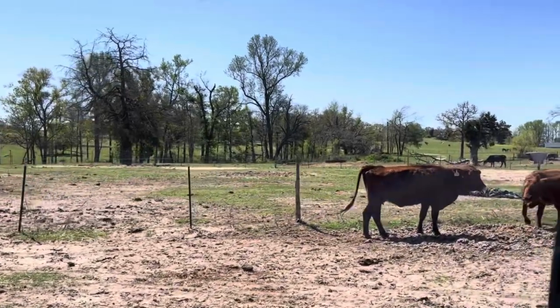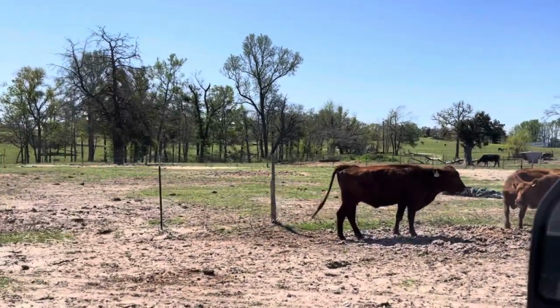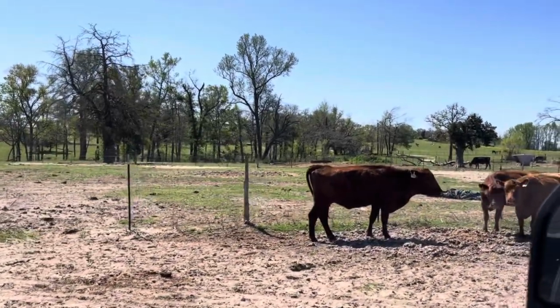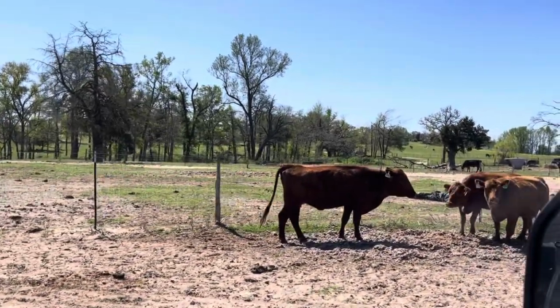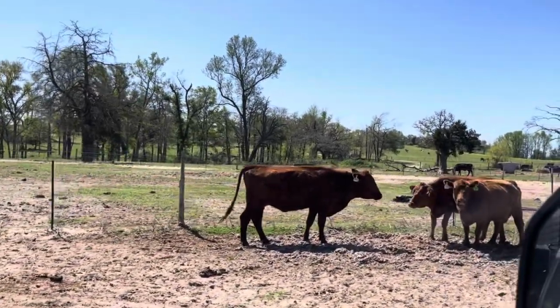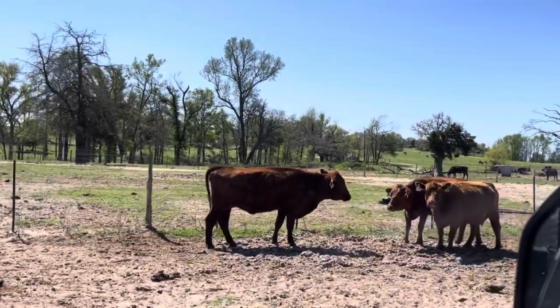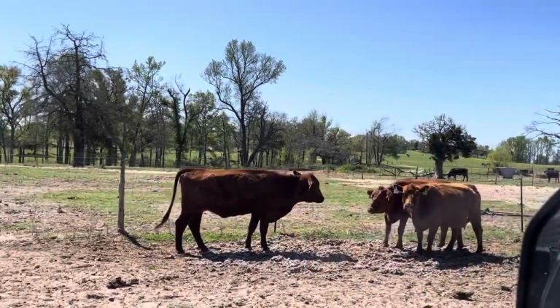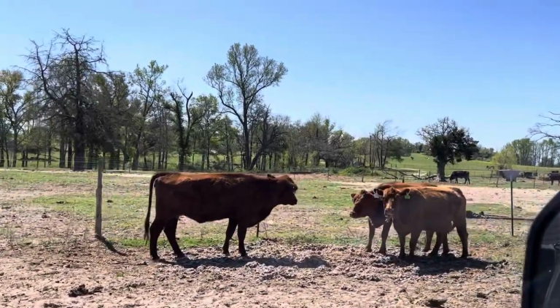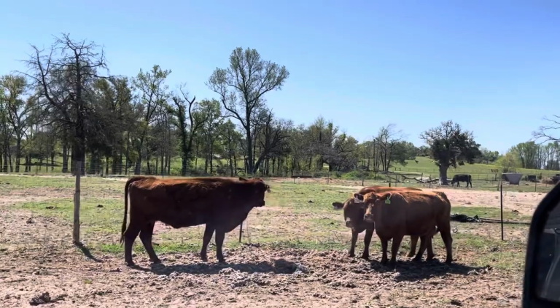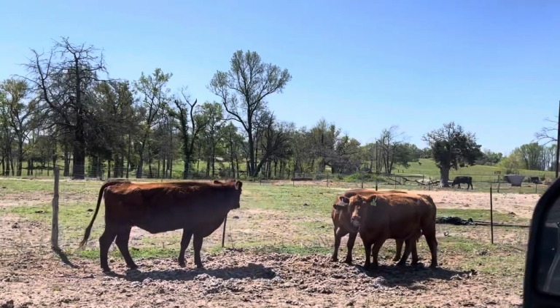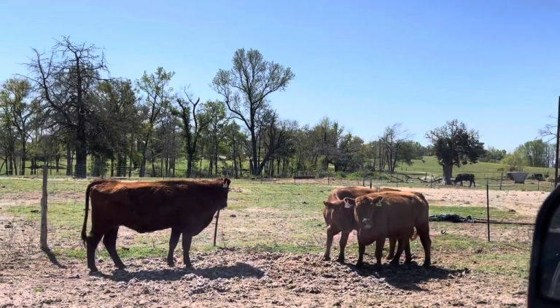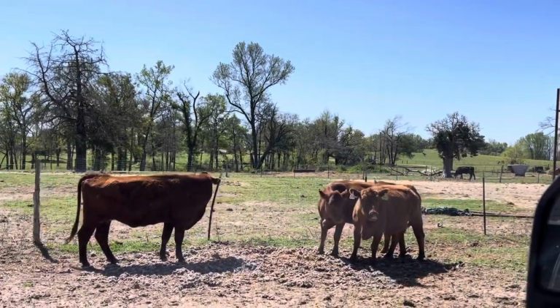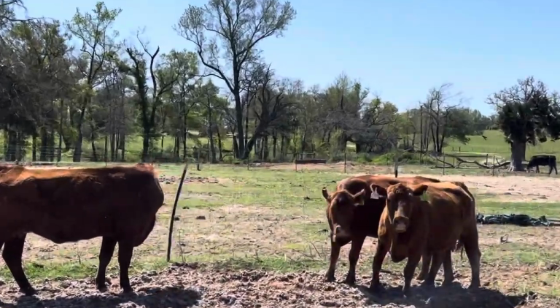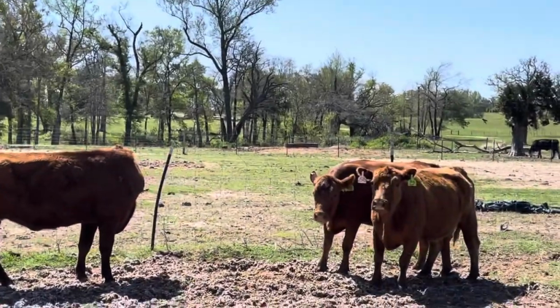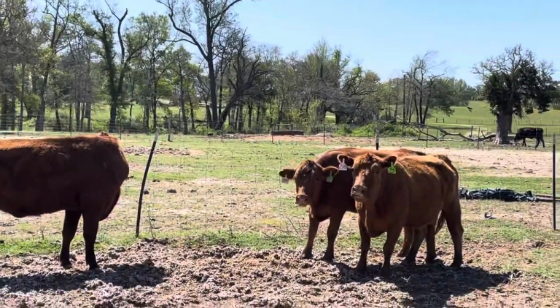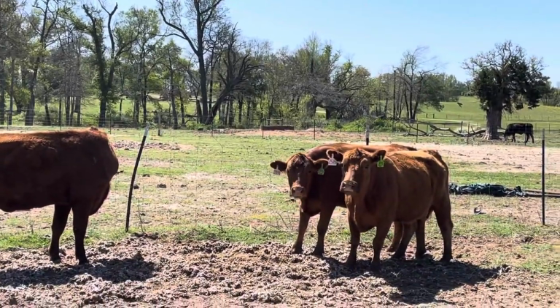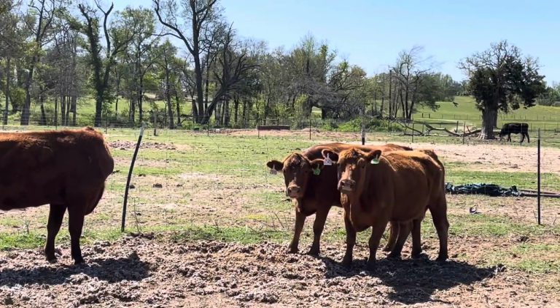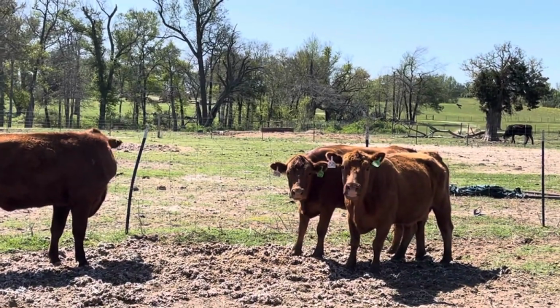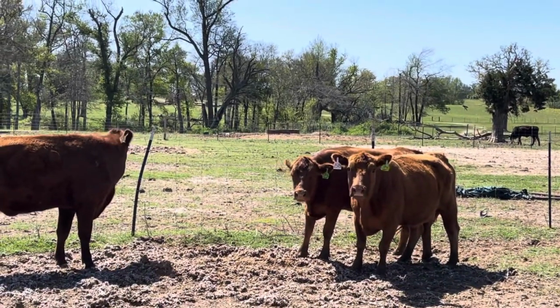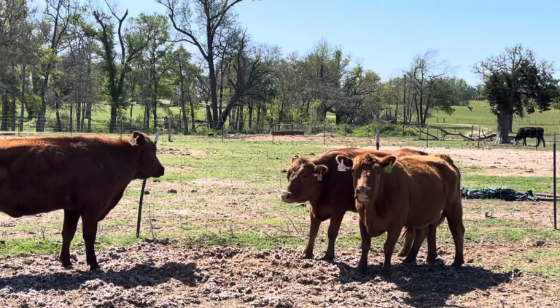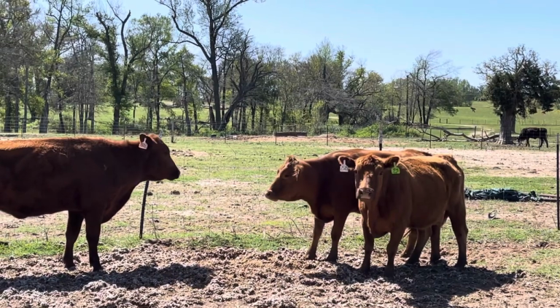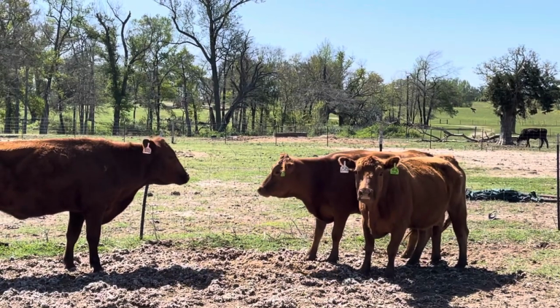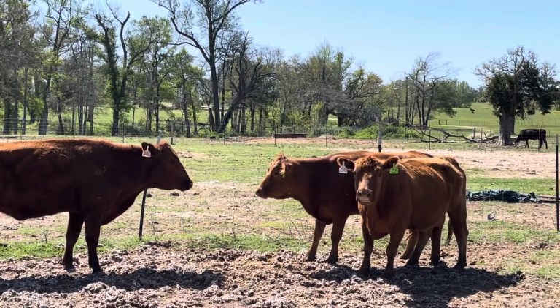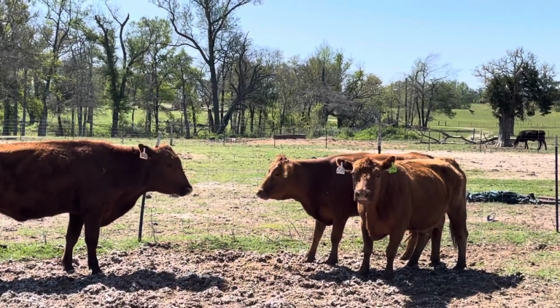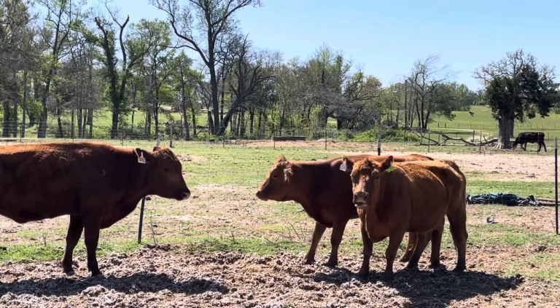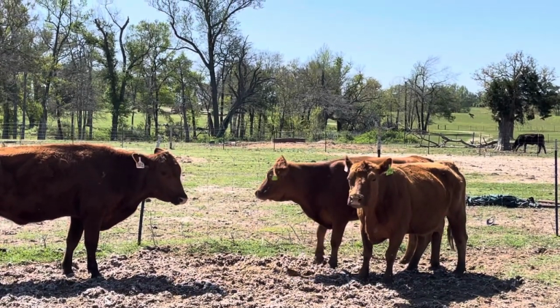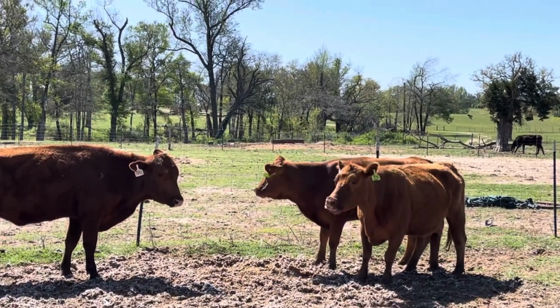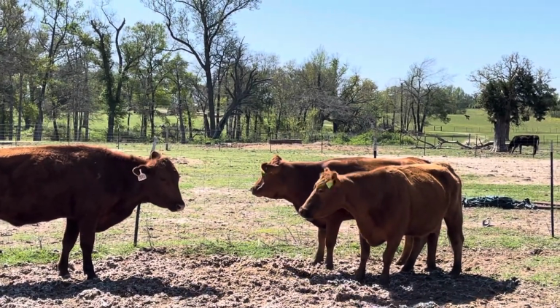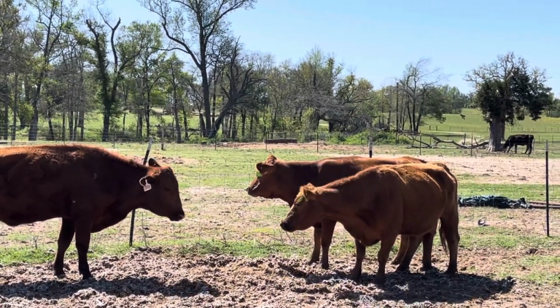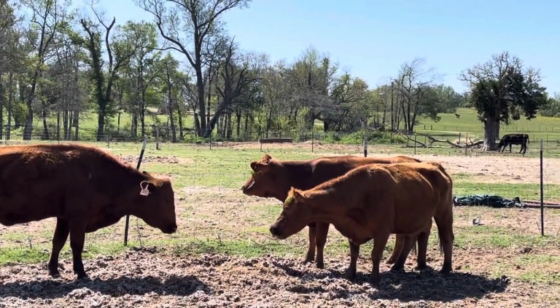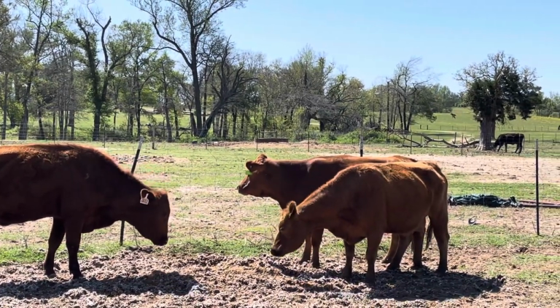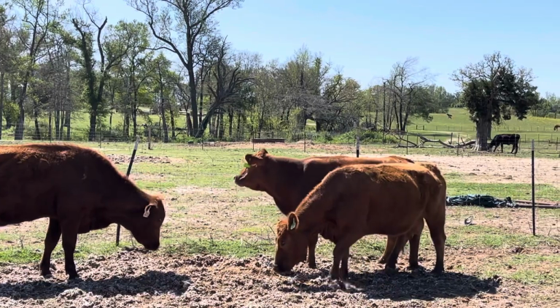Guys, you can take these cows right here, get them heavy bred, and they will make you money this fall. We always price our cattle so that you can clear out of them in a year — raise your calves up to about 400 pounds.